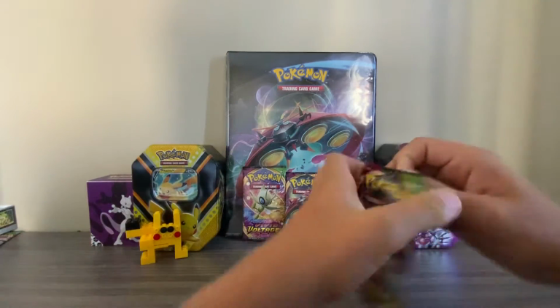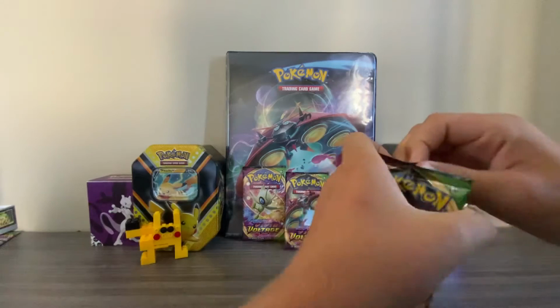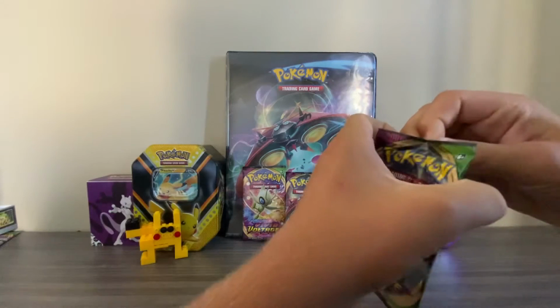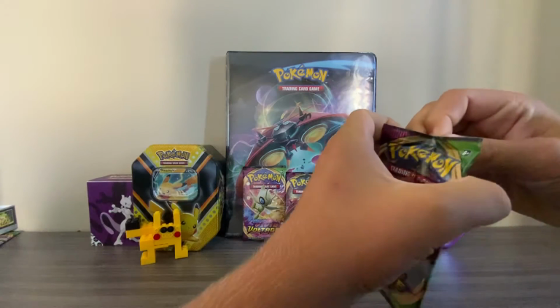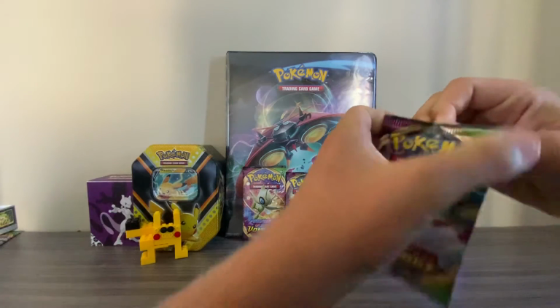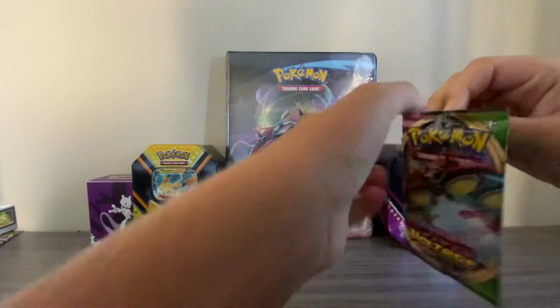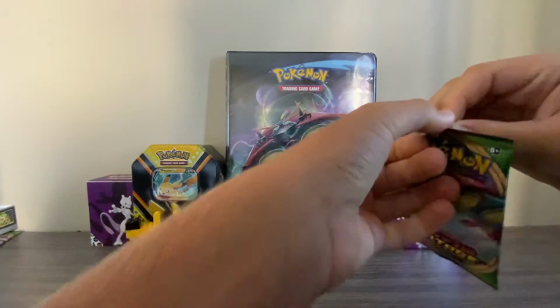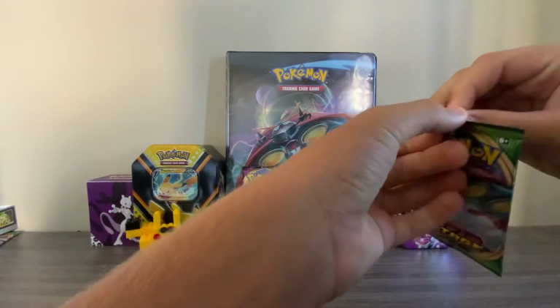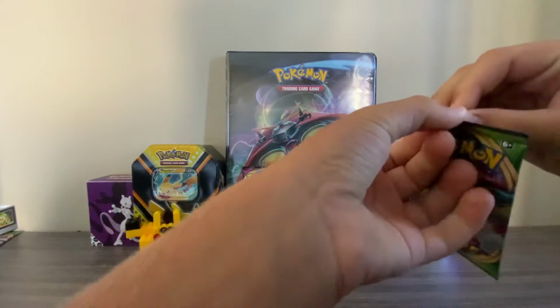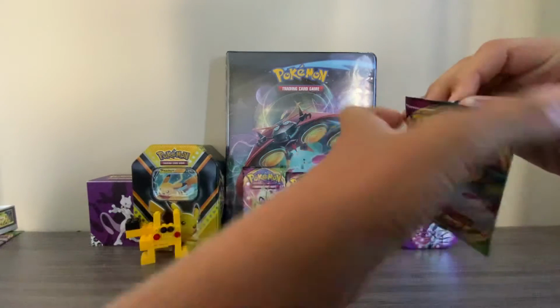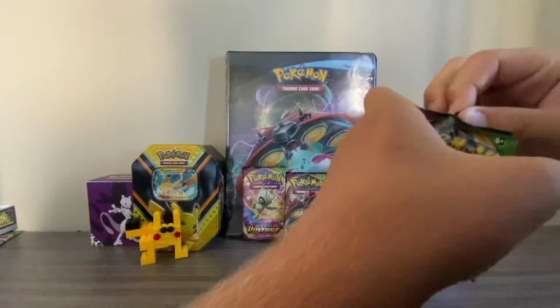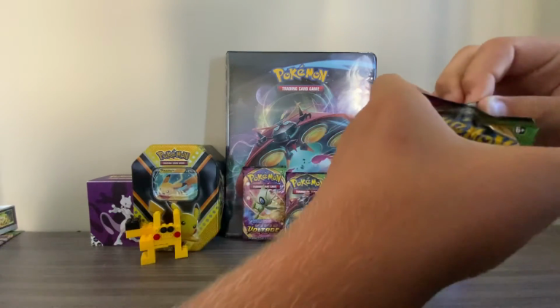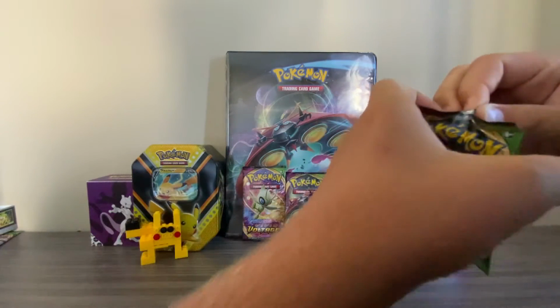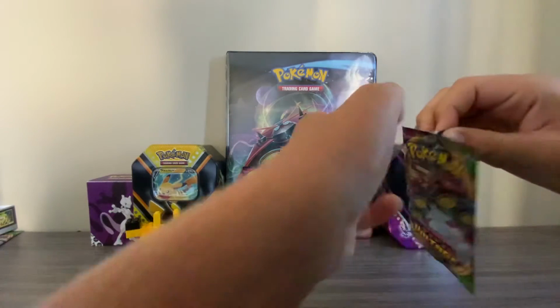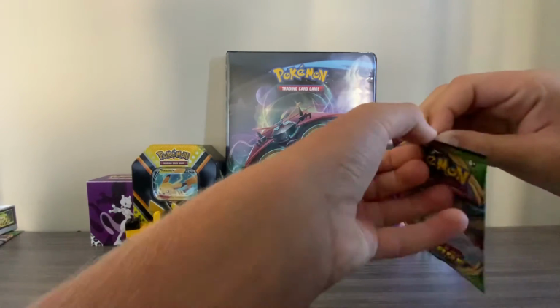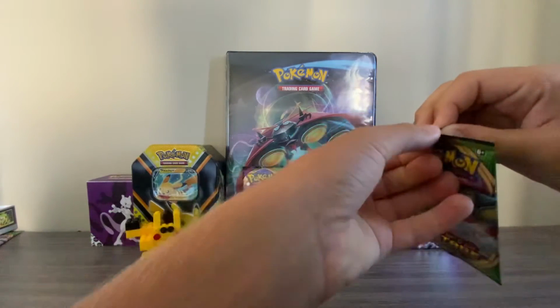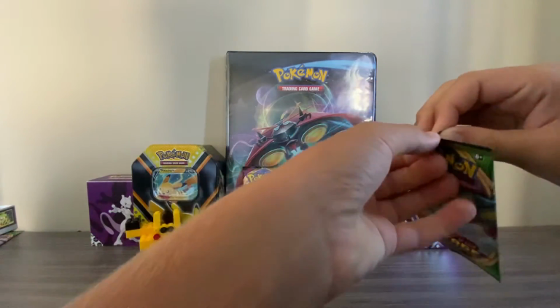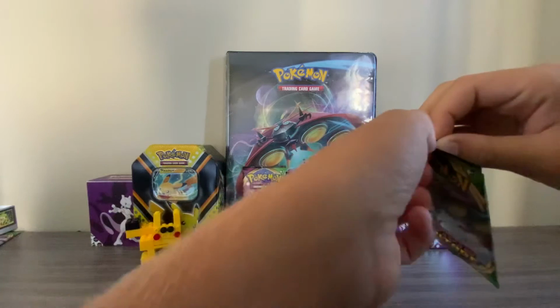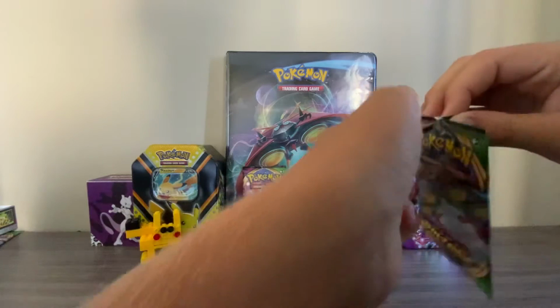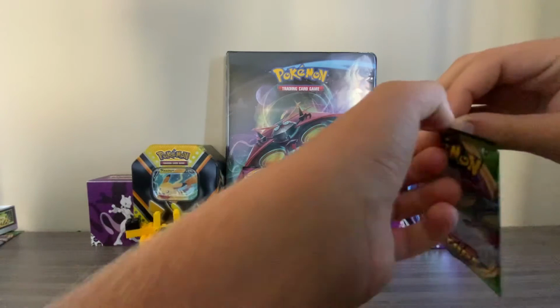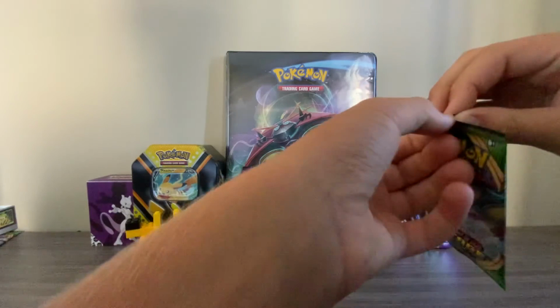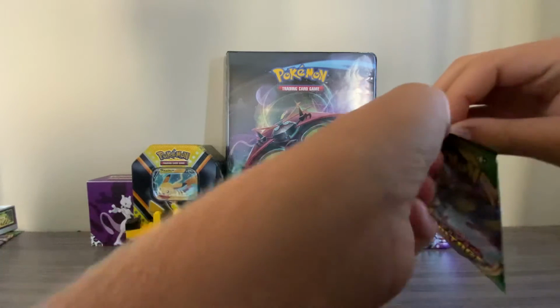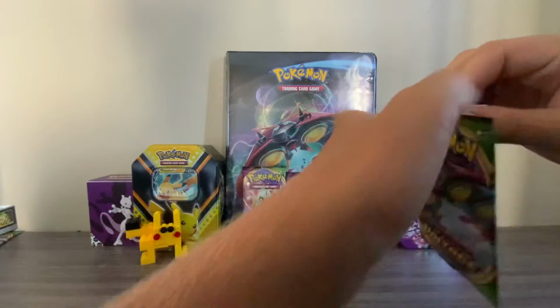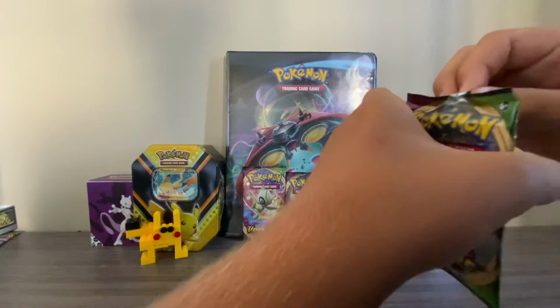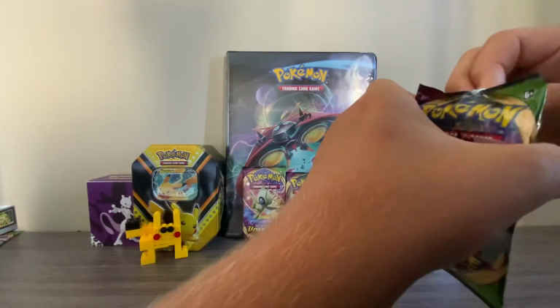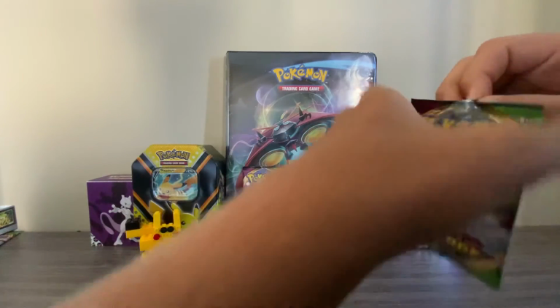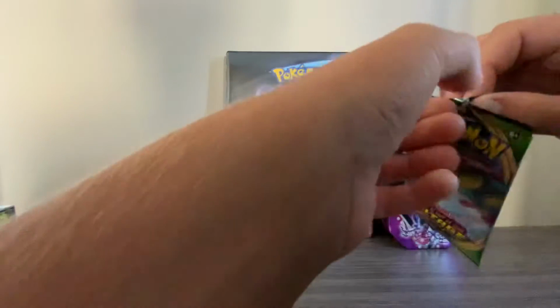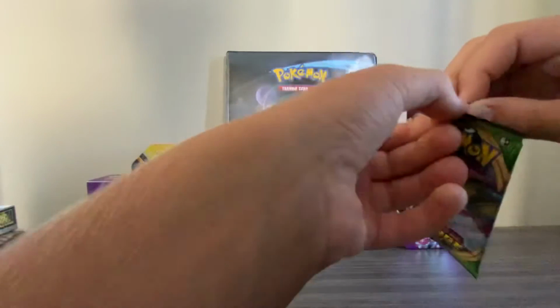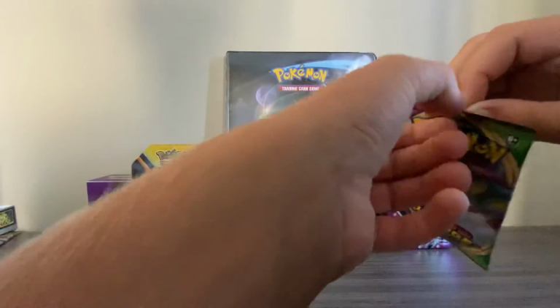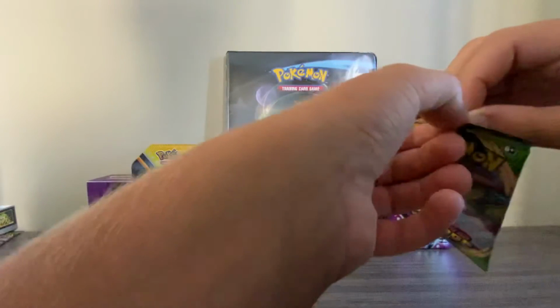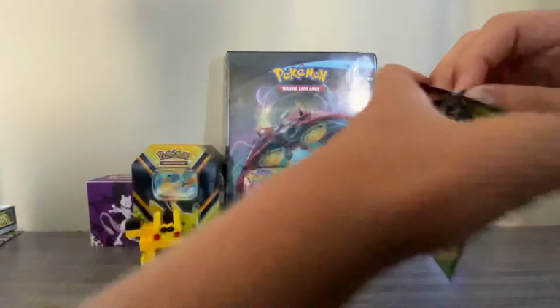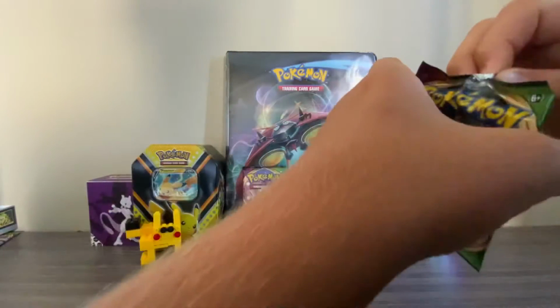Last time the white code card gave us good pulls. So, this time I'm hoping for Charizard or Chunky Pikachu.